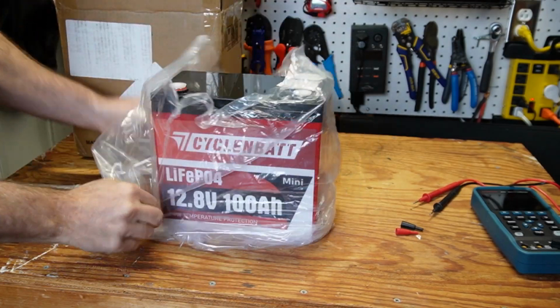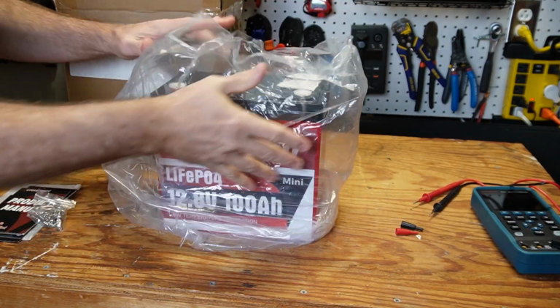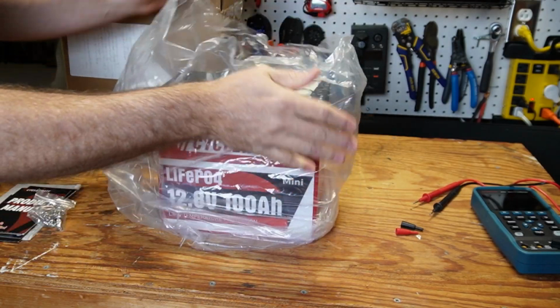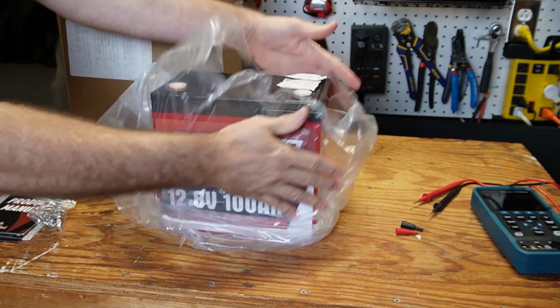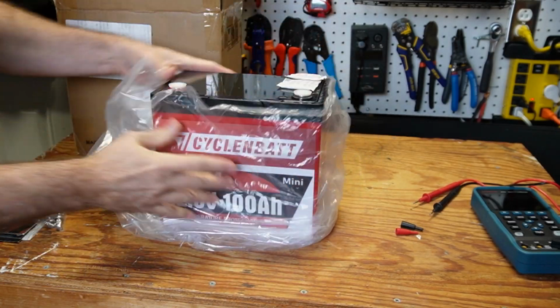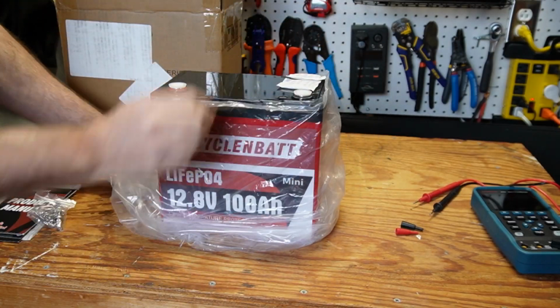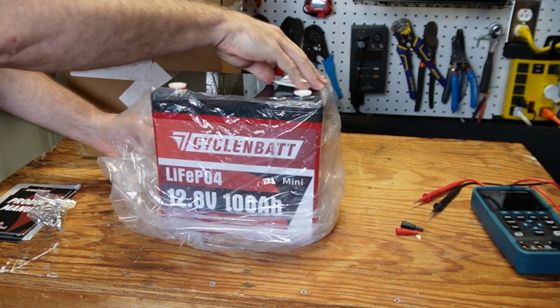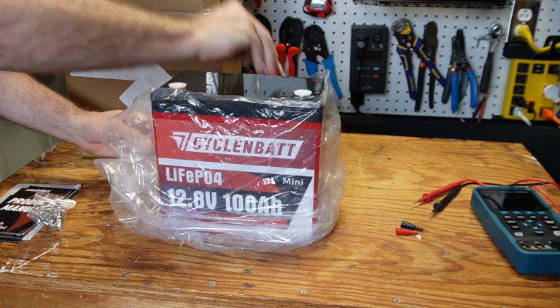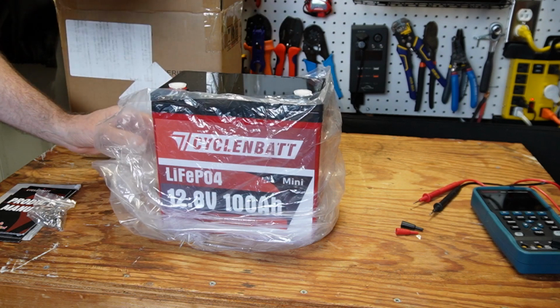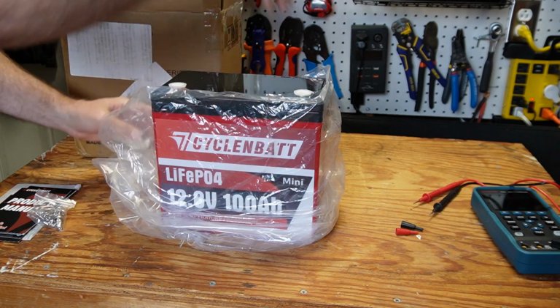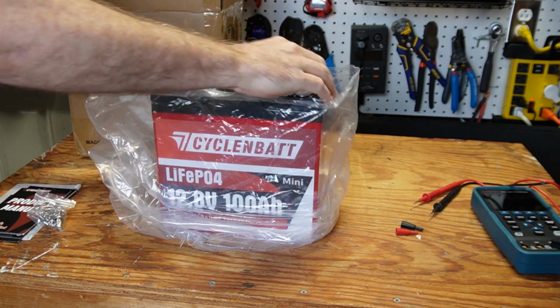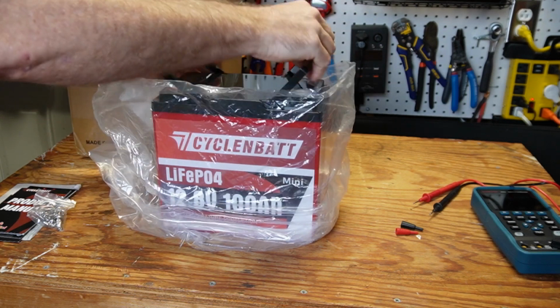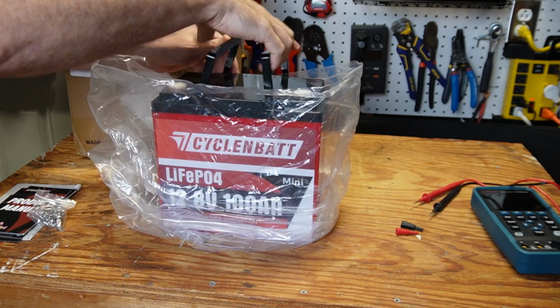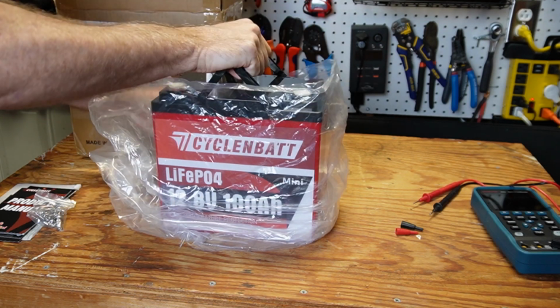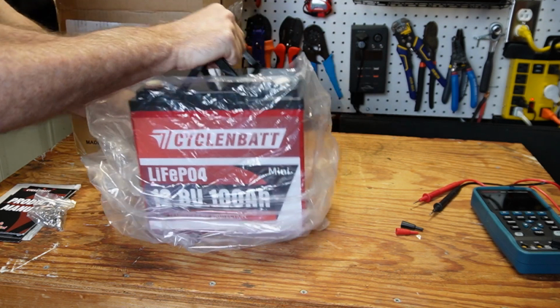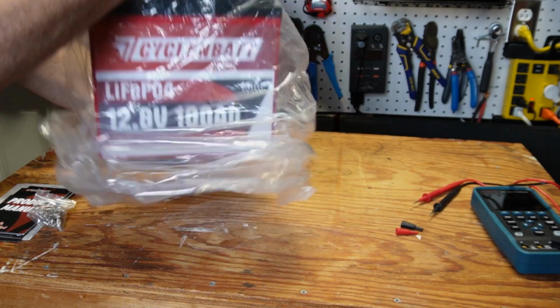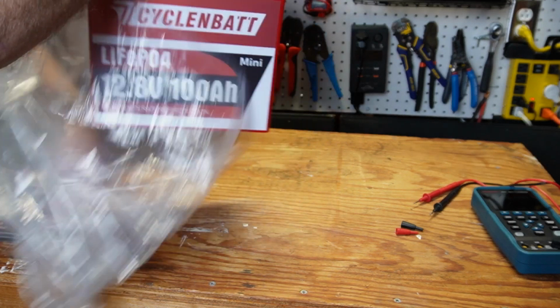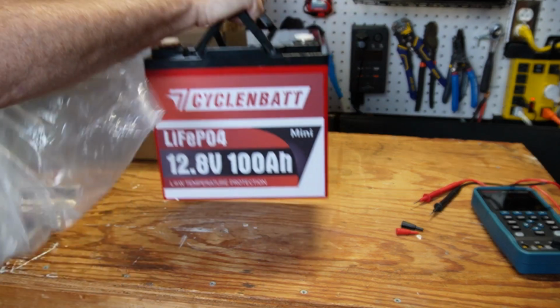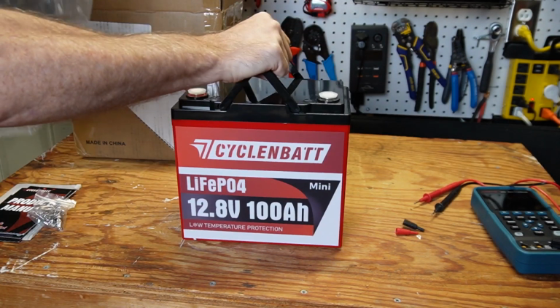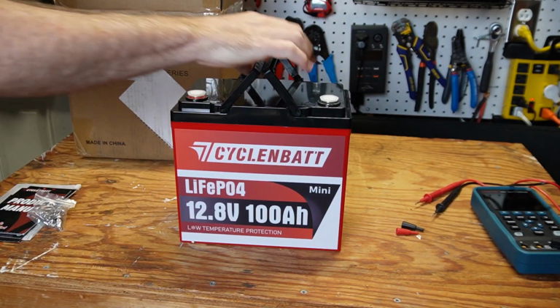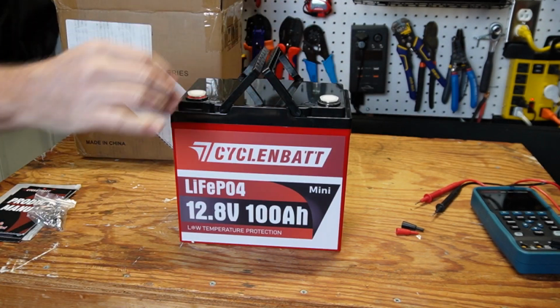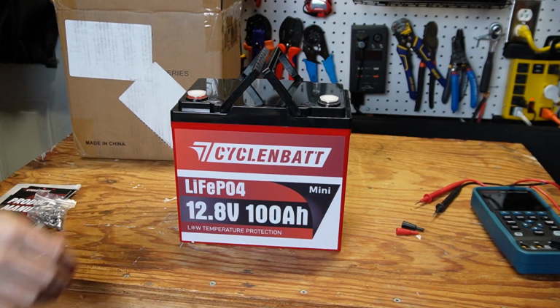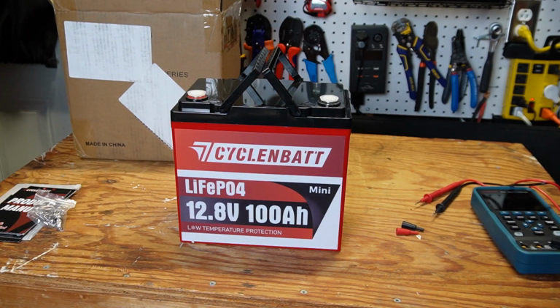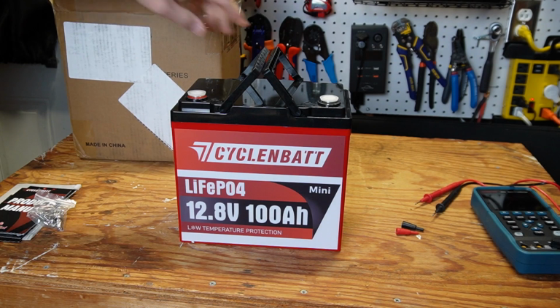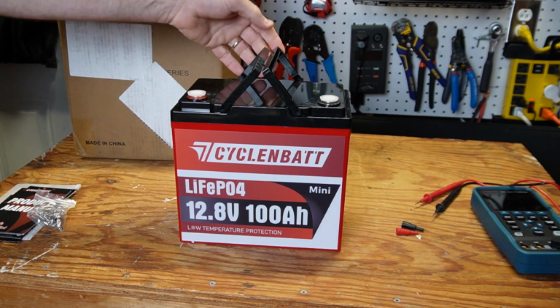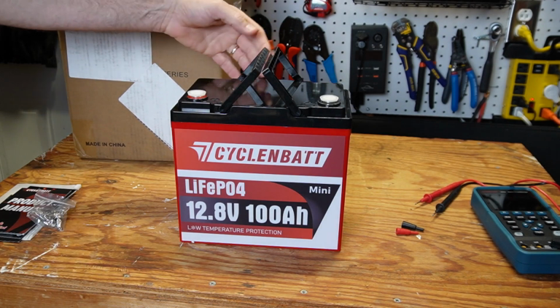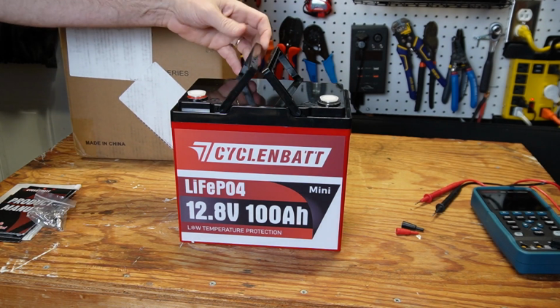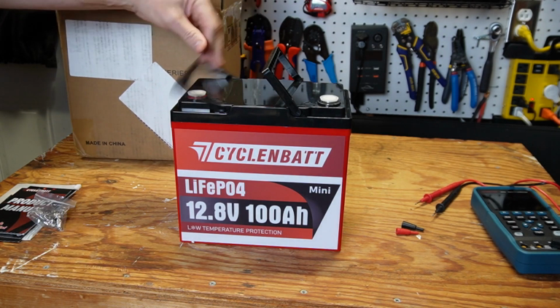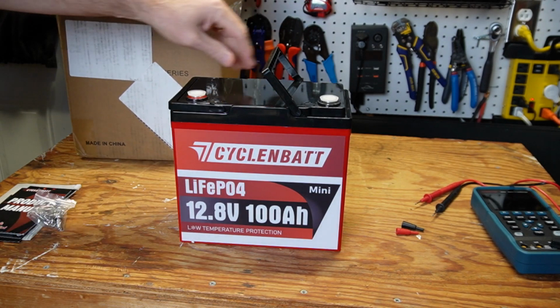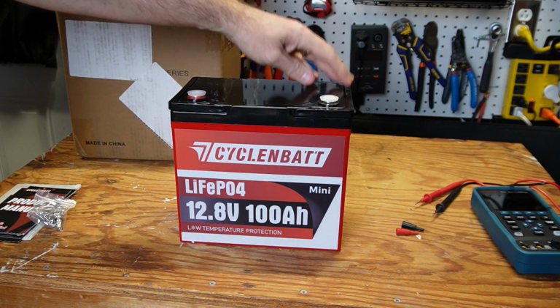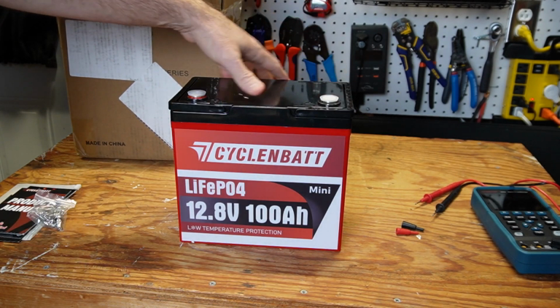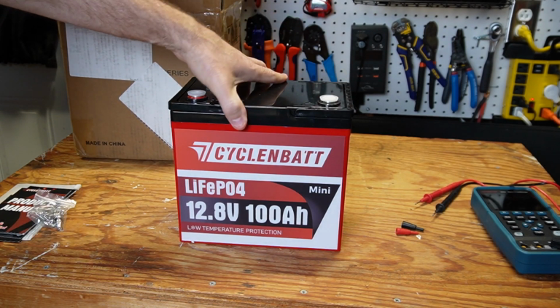That is a small — that is a mini. The first mini I have reviewed, and it is mini — well, that is small.